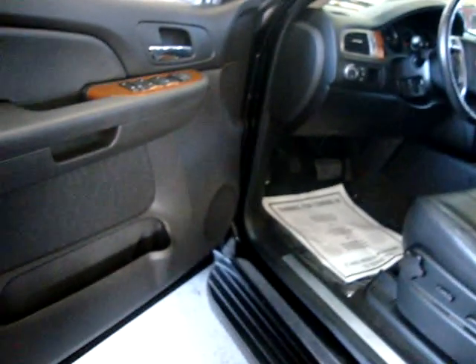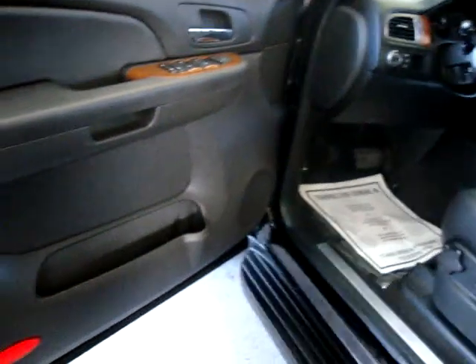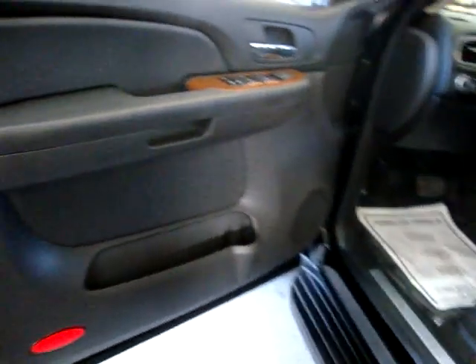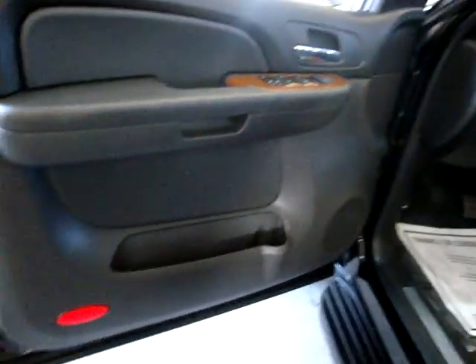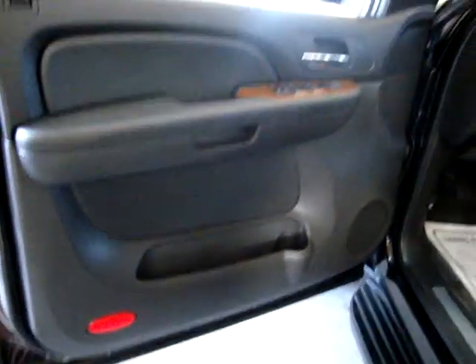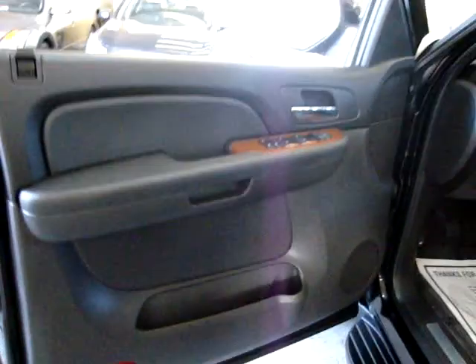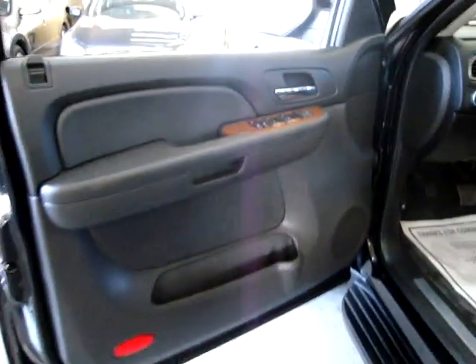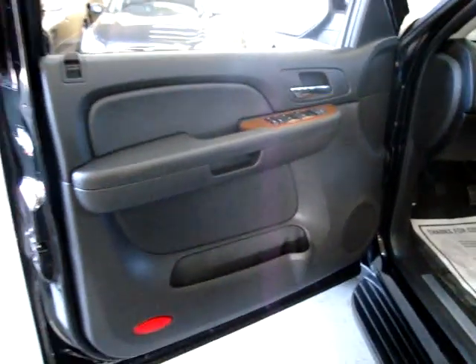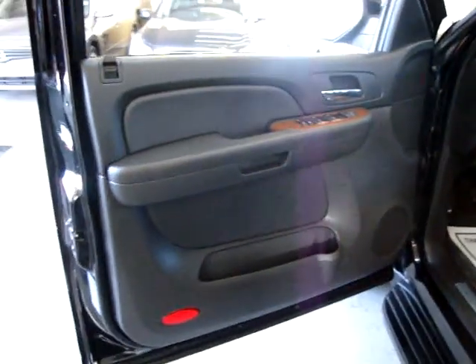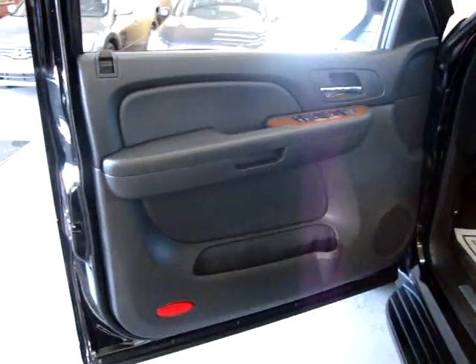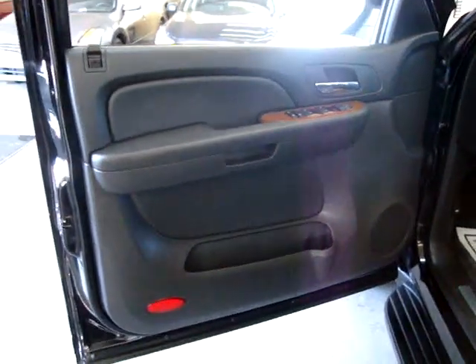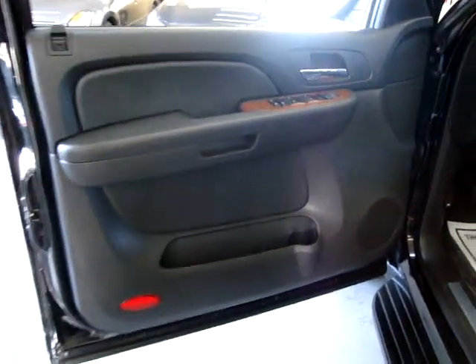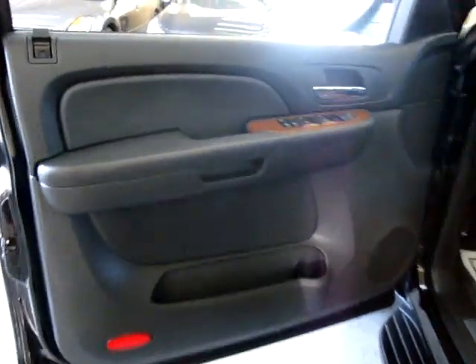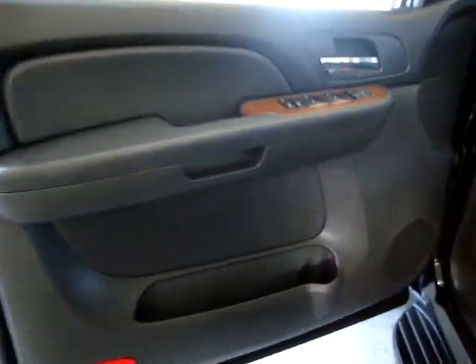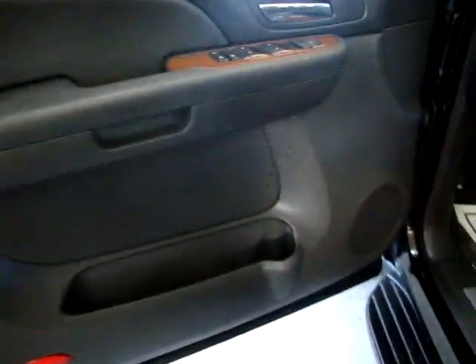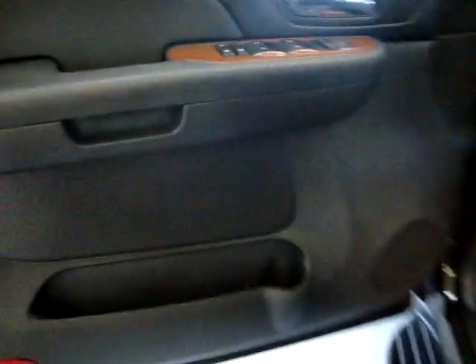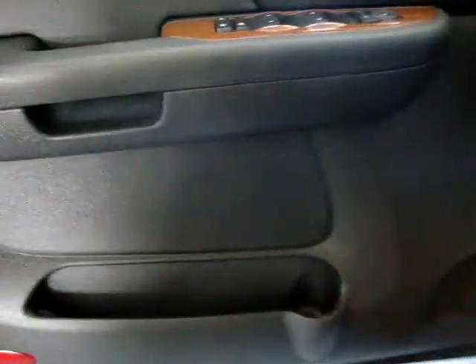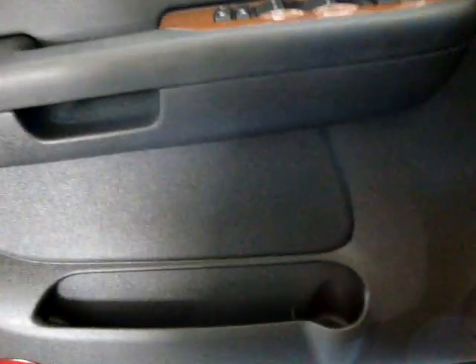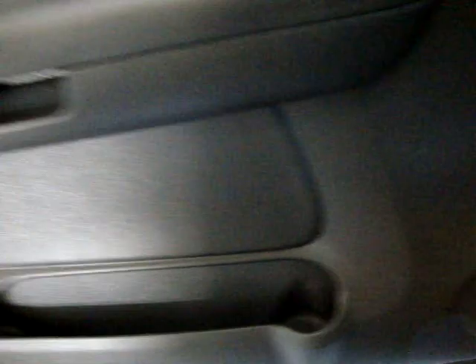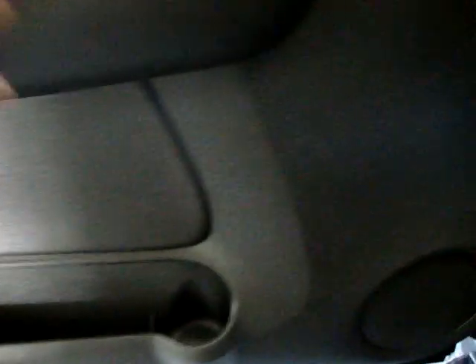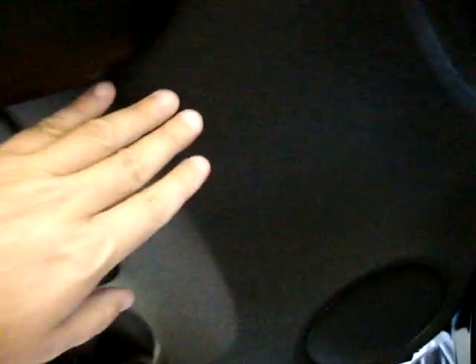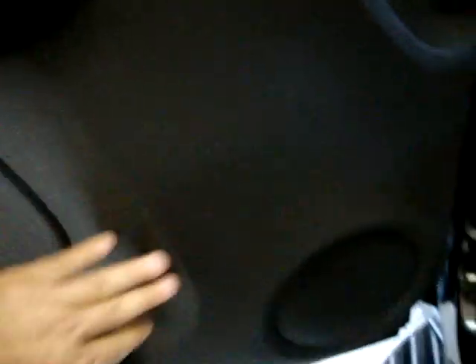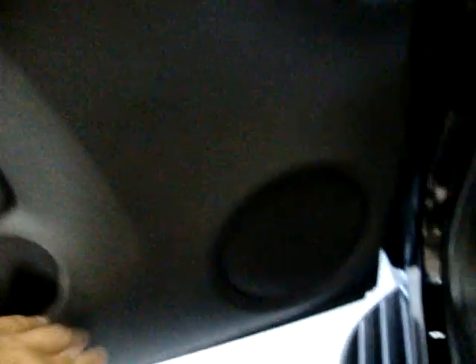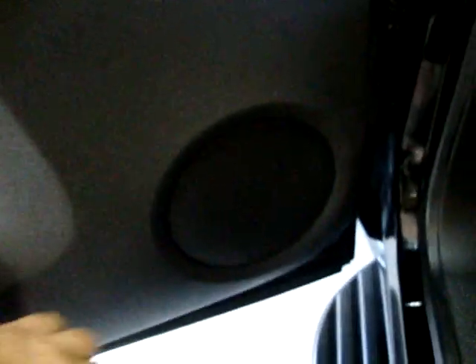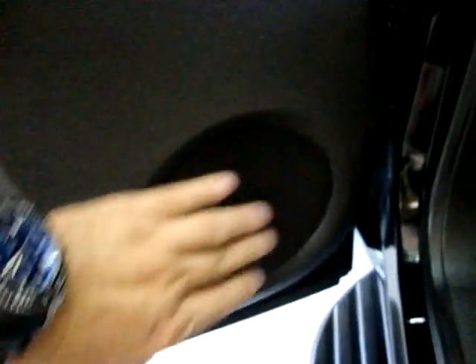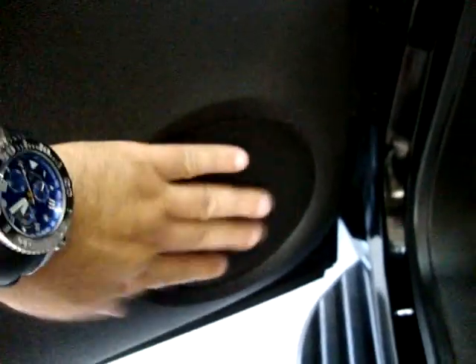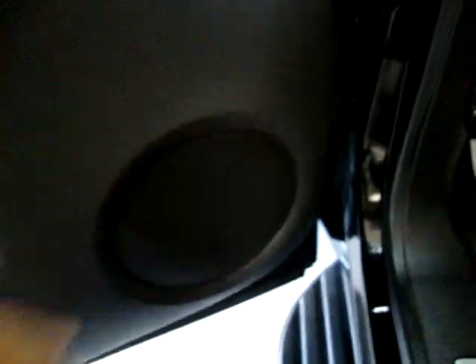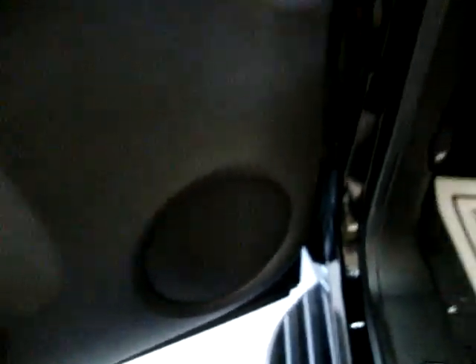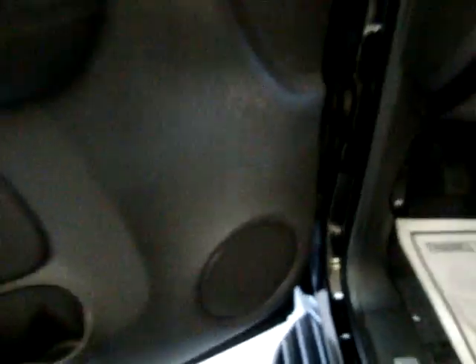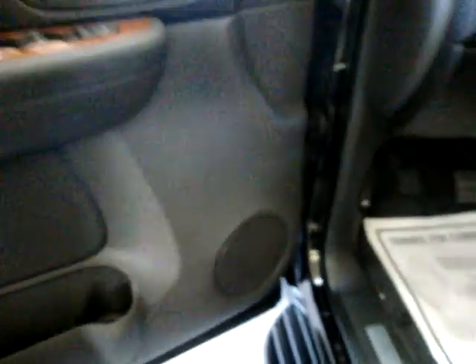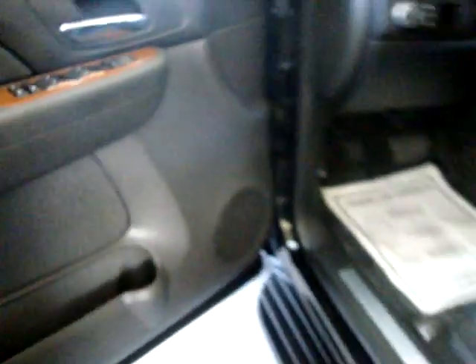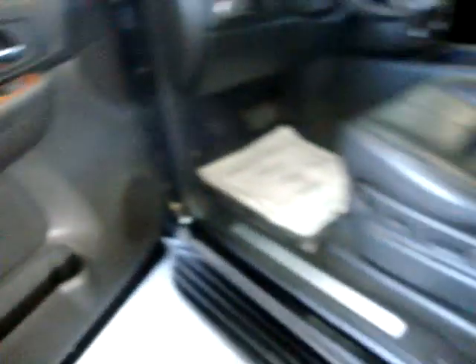As I was saying, the door panels are all solid black with the wood trimming in perfect shape — no scratches or cuts. The speaker covers are in perfect shape; they have not cracked or anything.